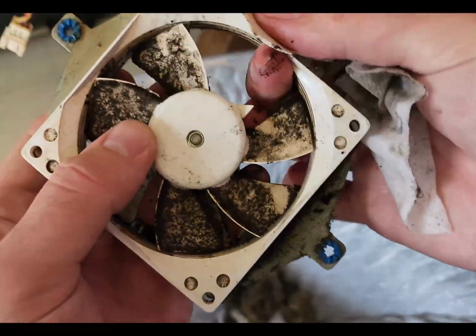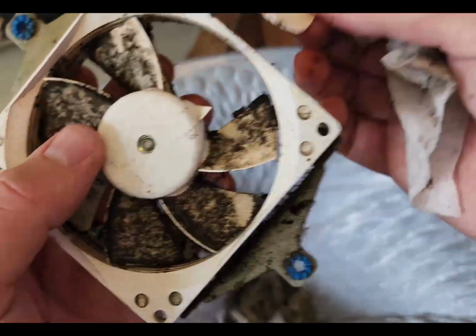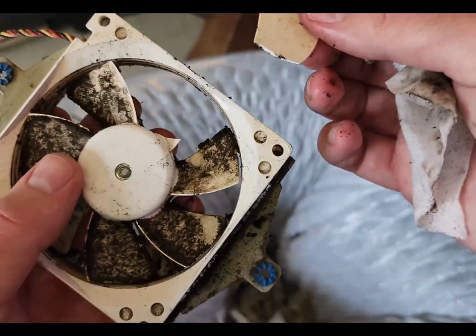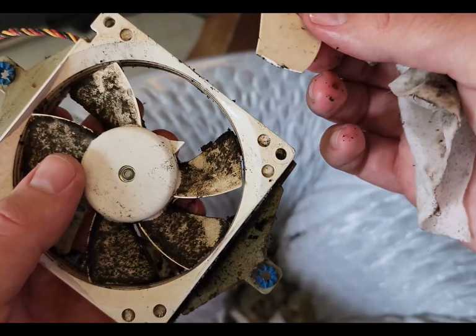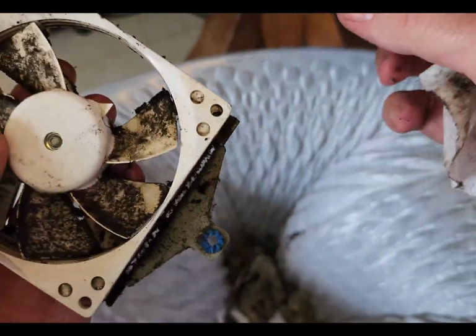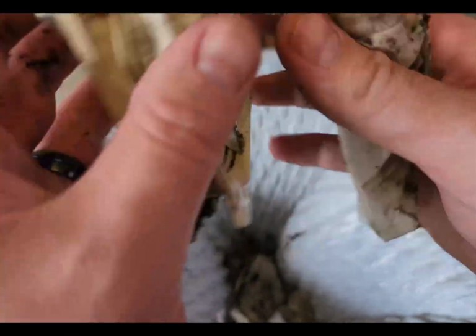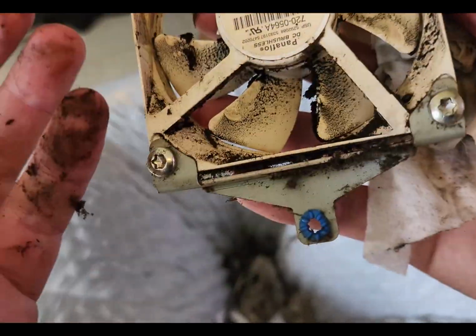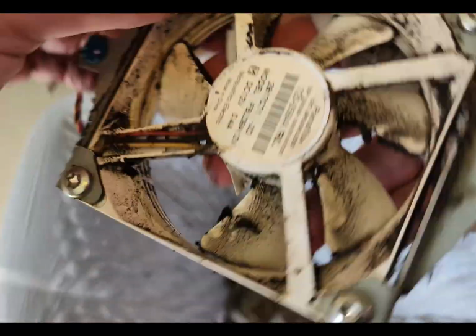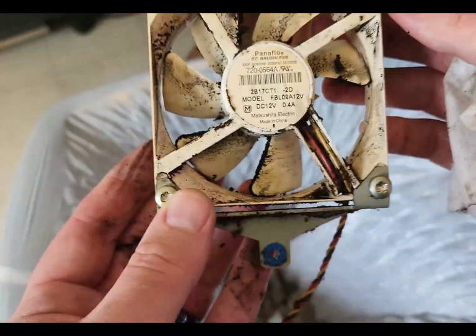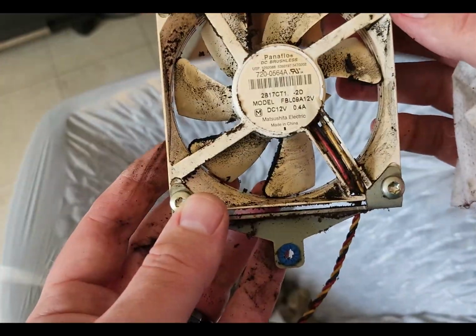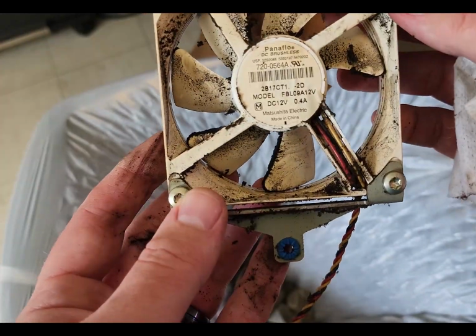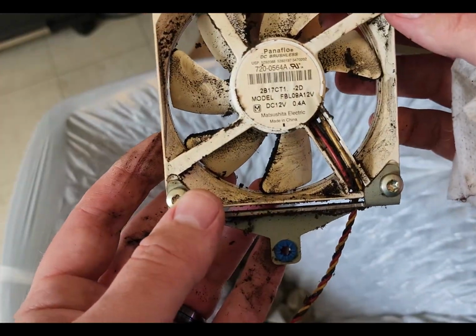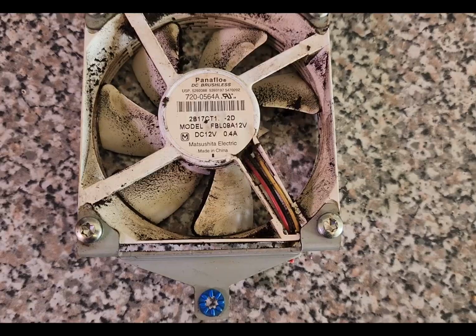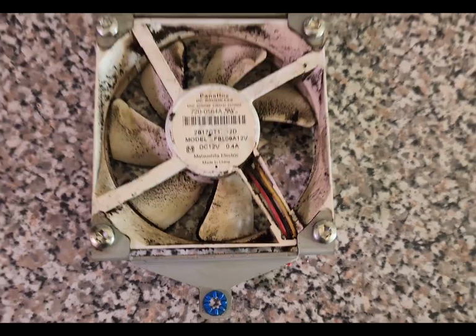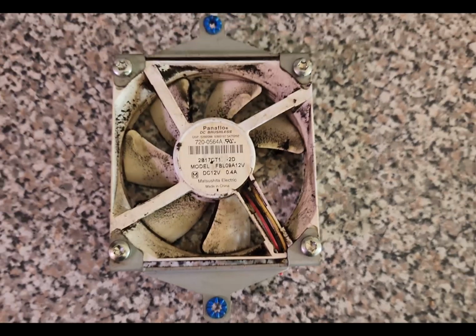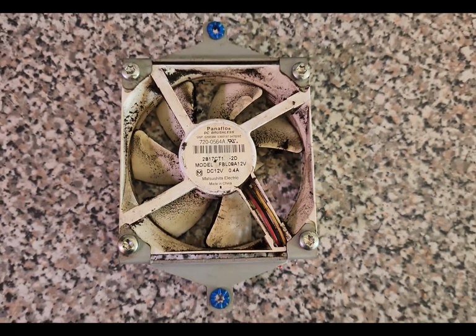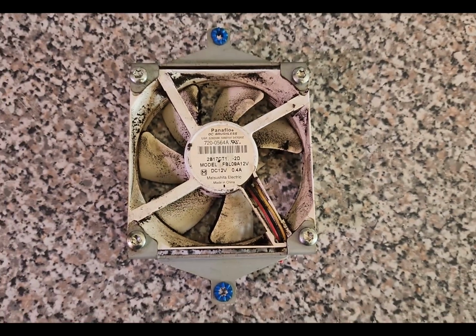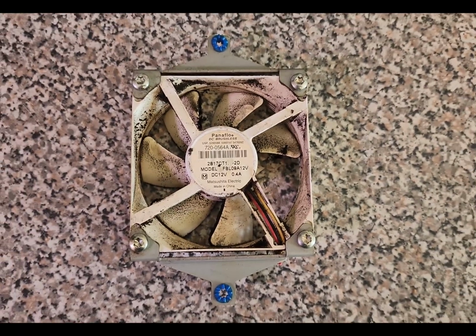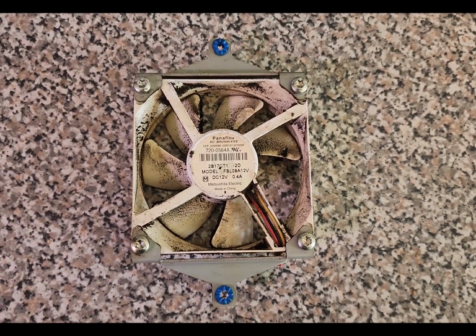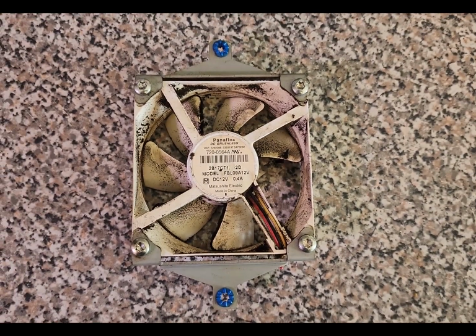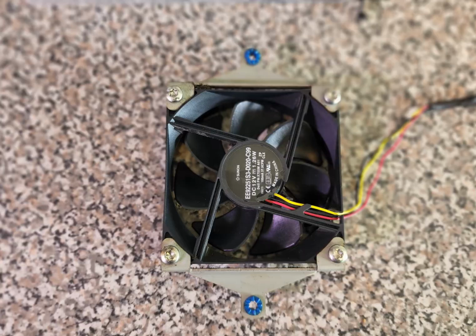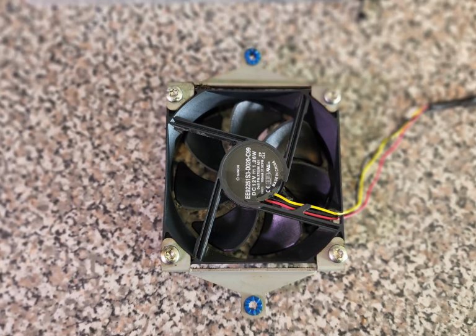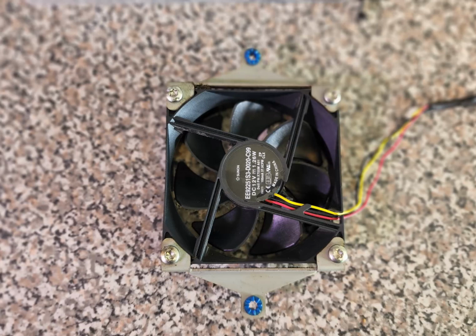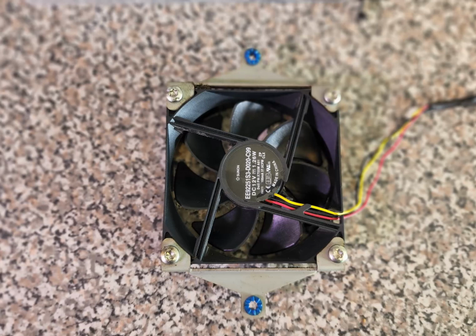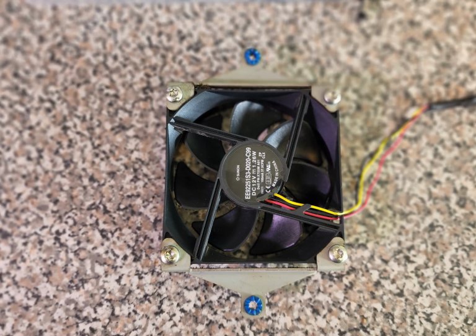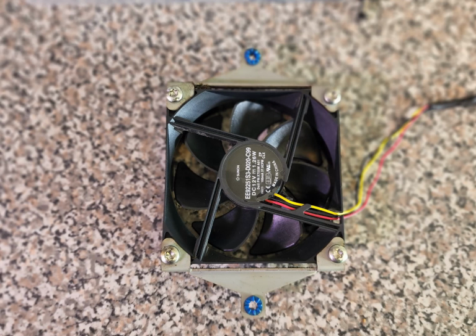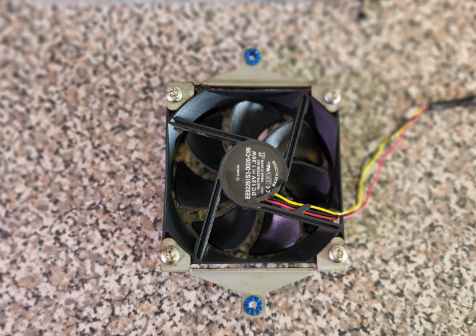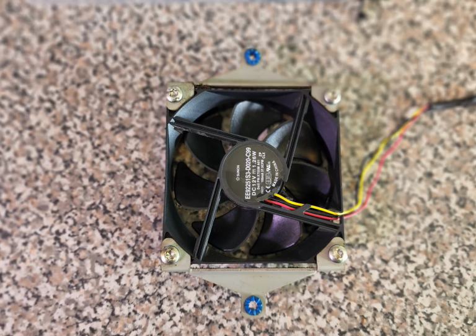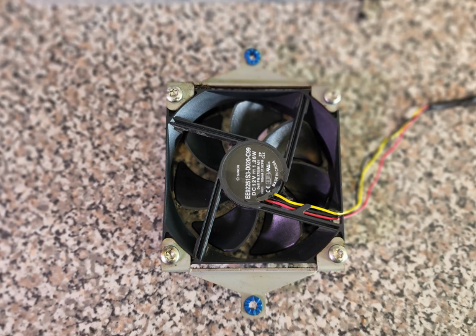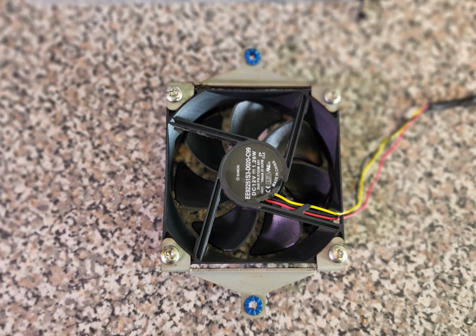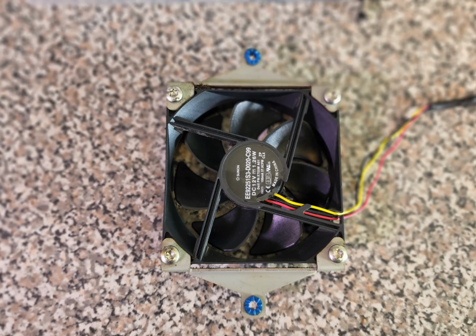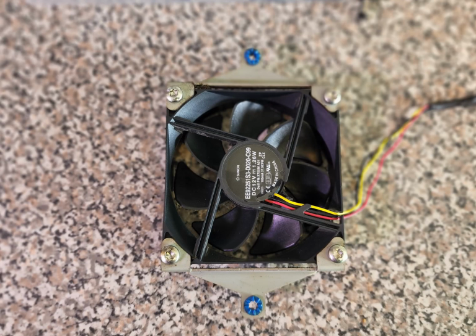Cleaning the first fan blade, it just snapped right off. Kind of unfortunate. The good thing about these fans is if you snap one blade off, you can still use it — it just changes color somehow.